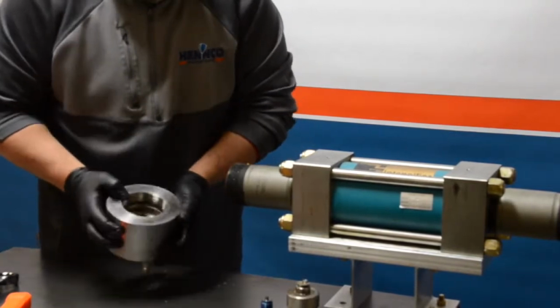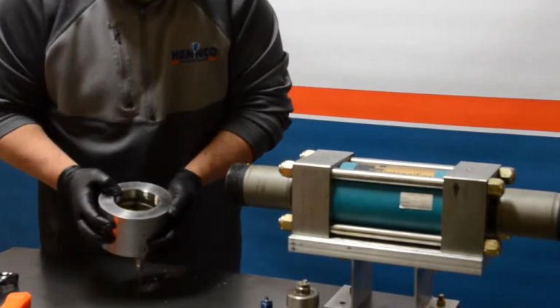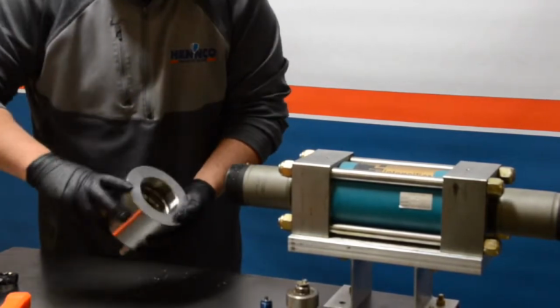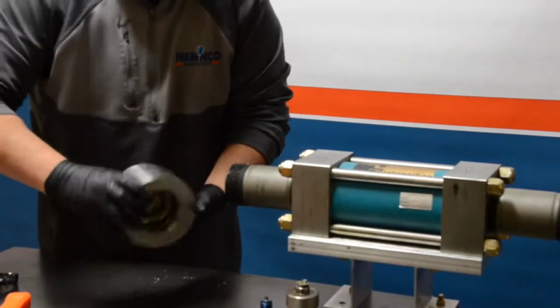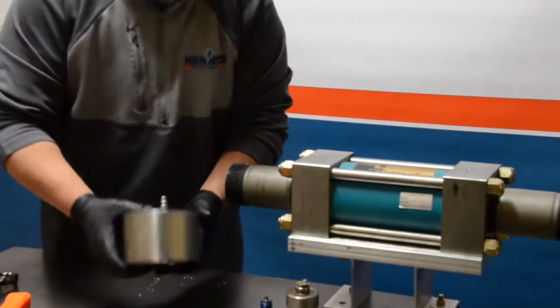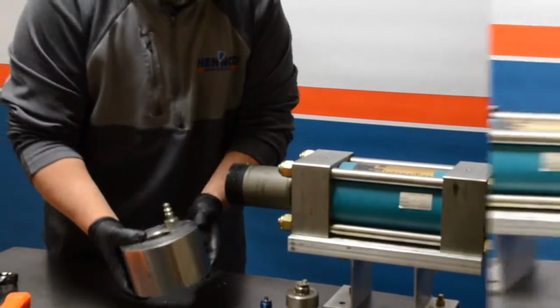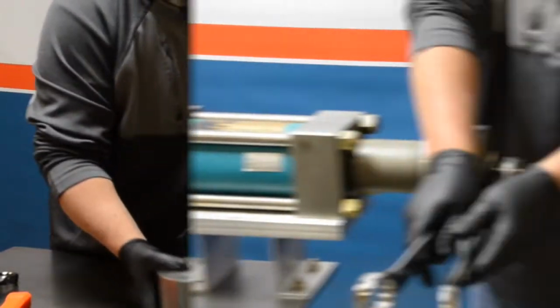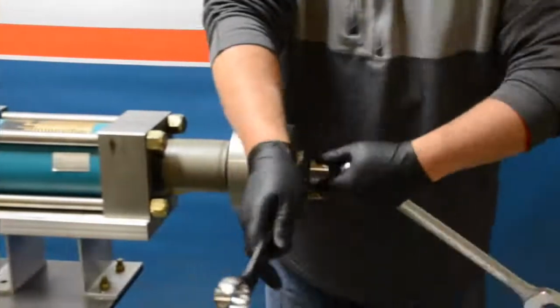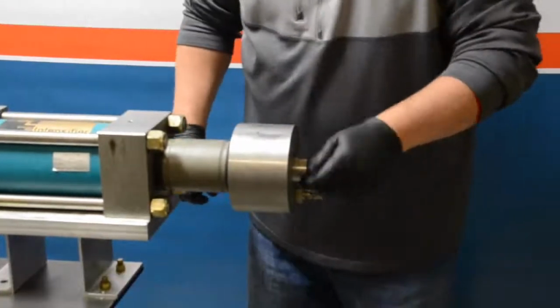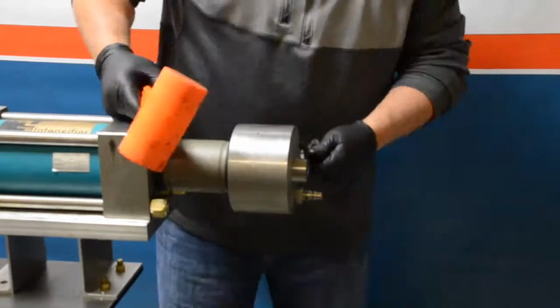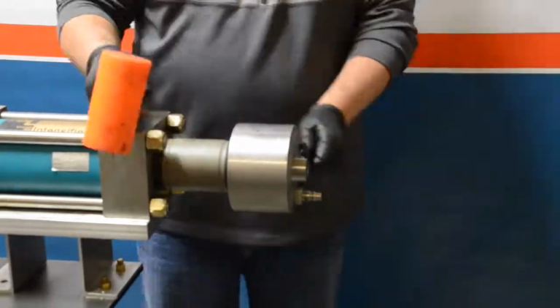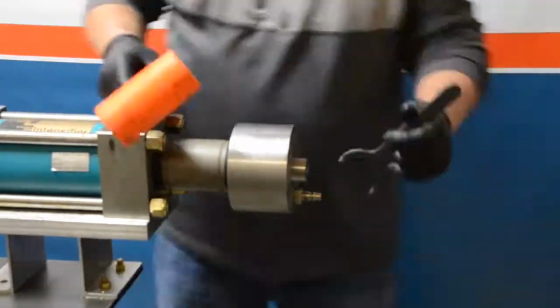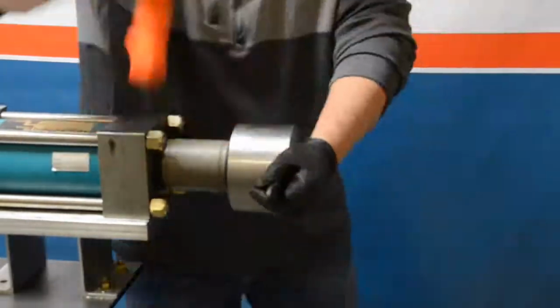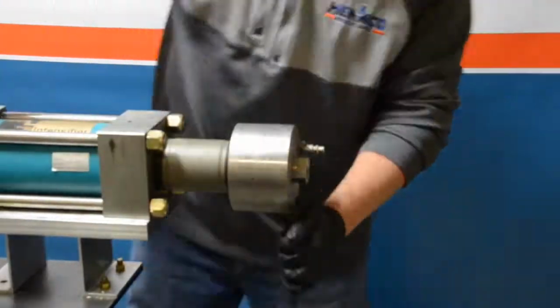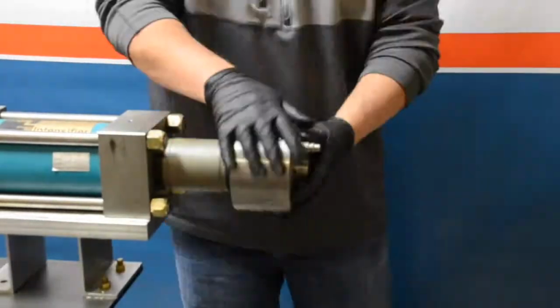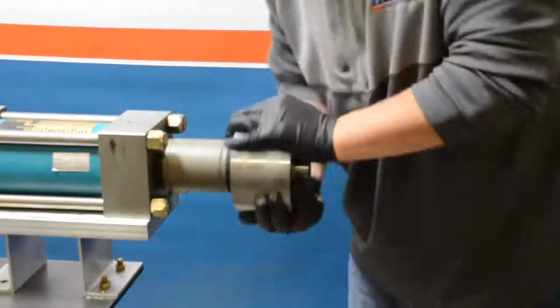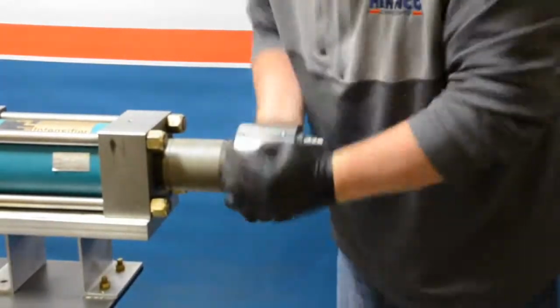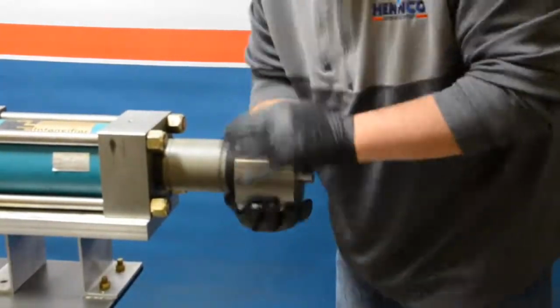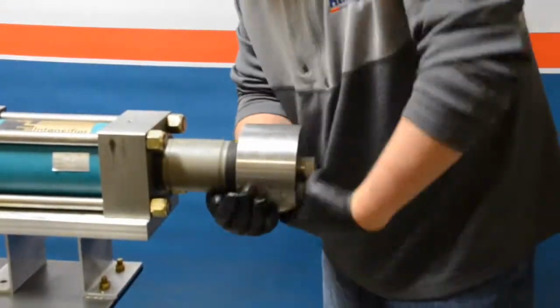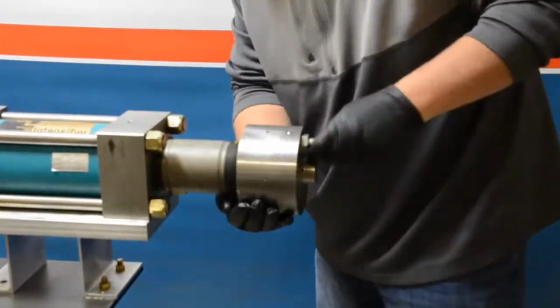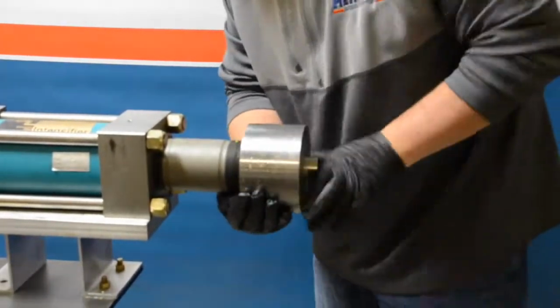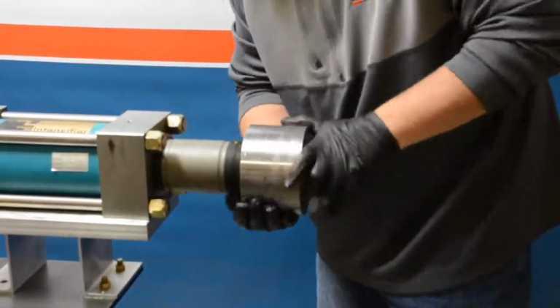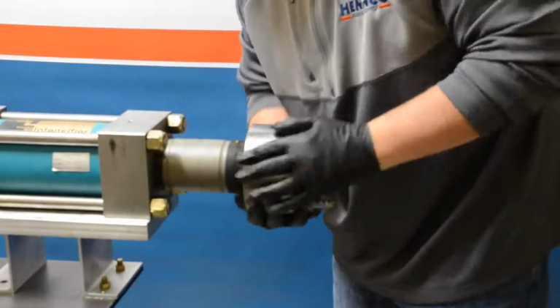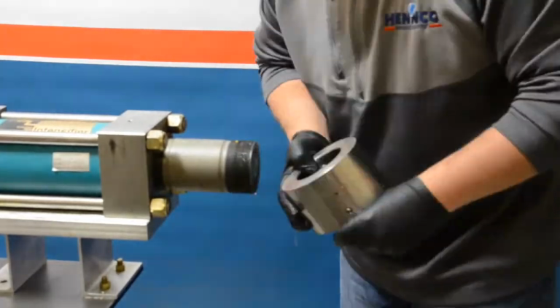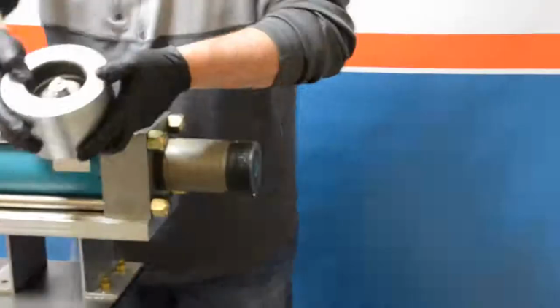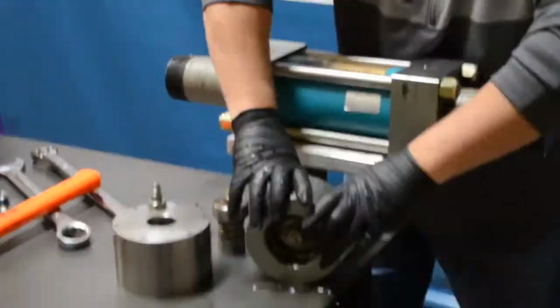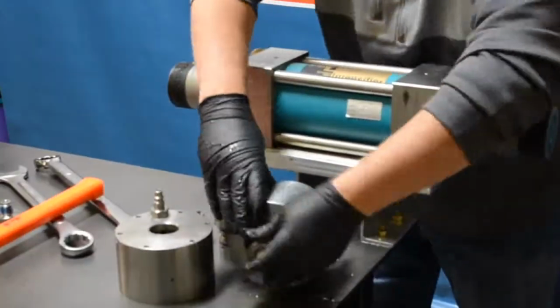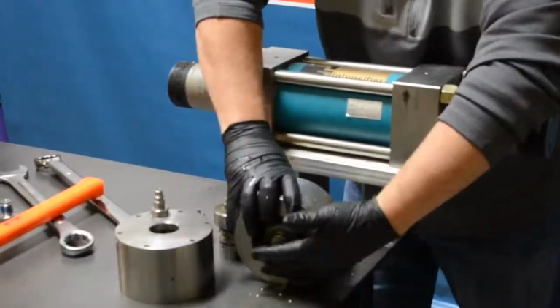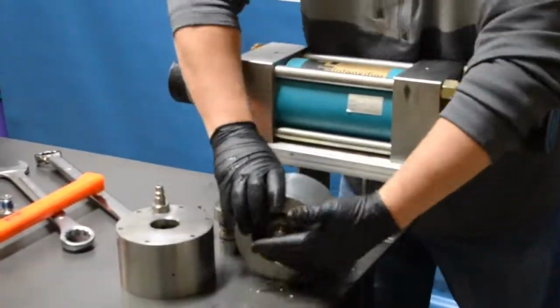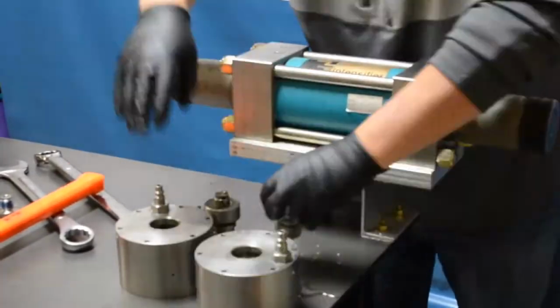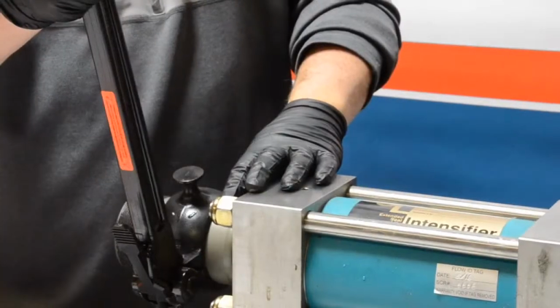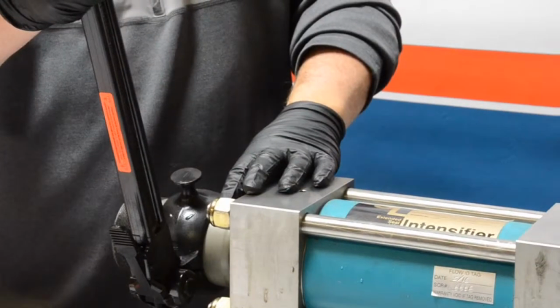Once done with the left side, we can go ahead and move on to the right side, repeating the same steps — doing the output adapter and using the wrench to take off the high pressure end cap. Again, setting everything aside.